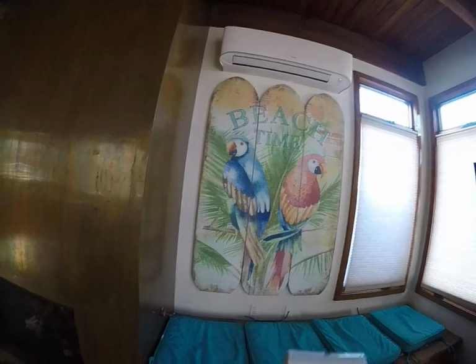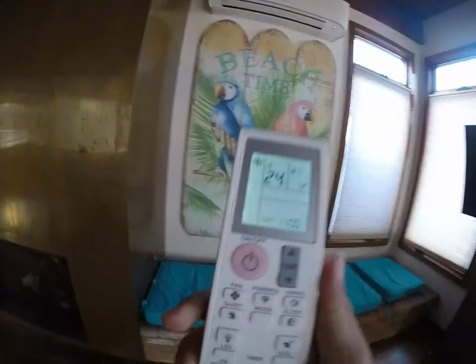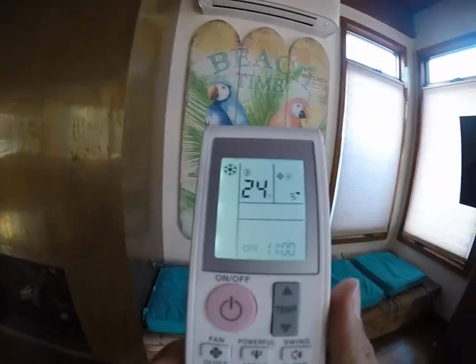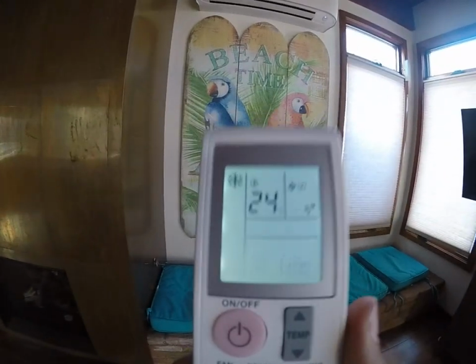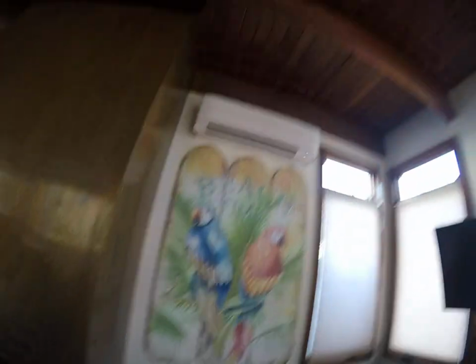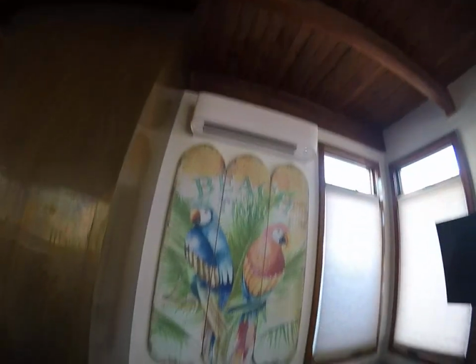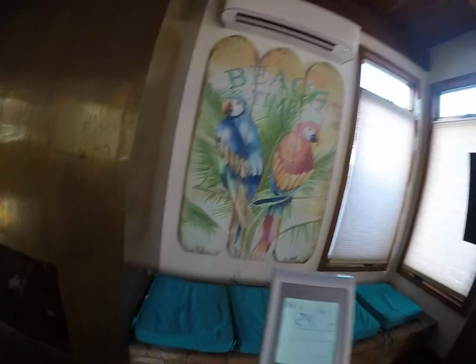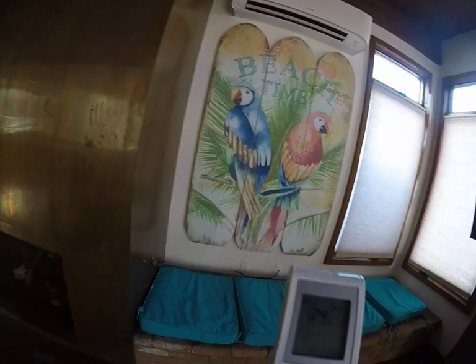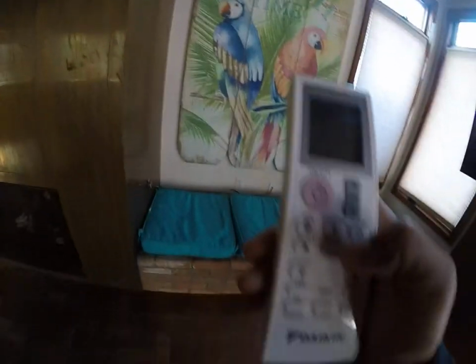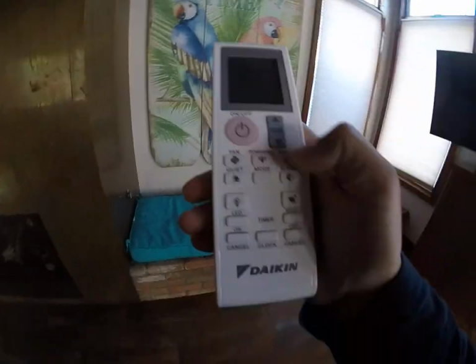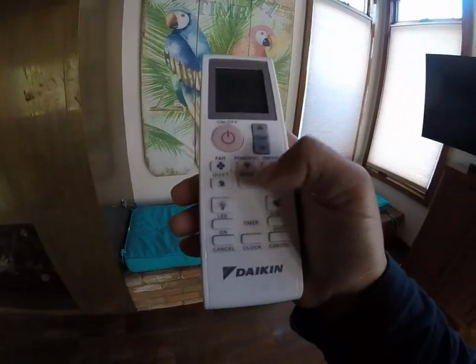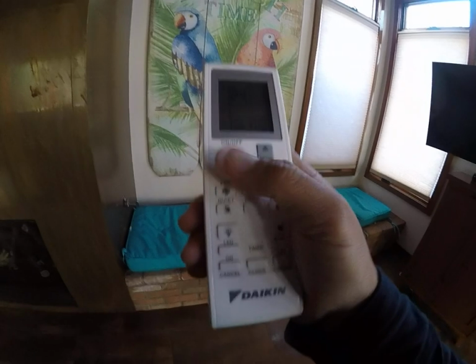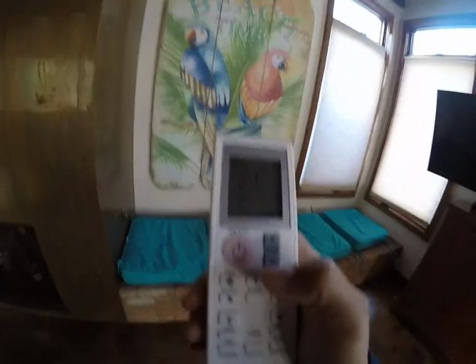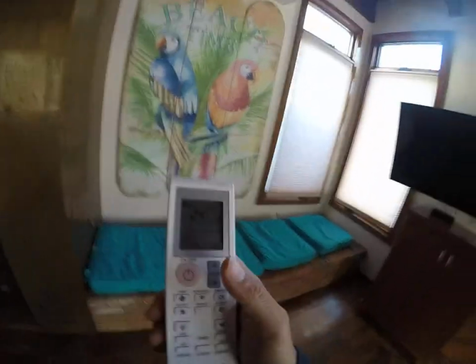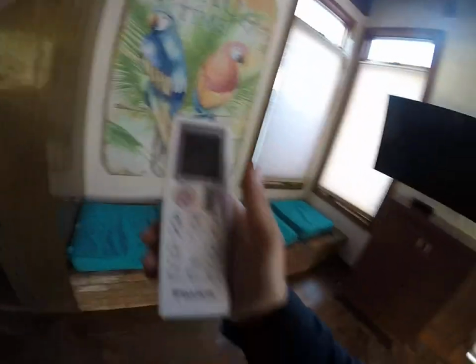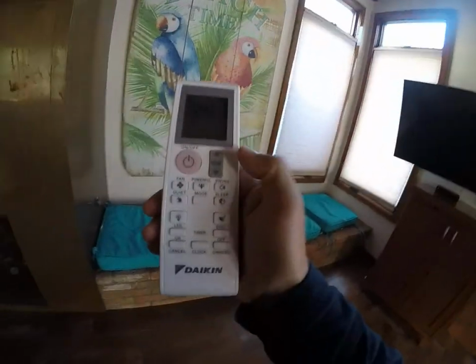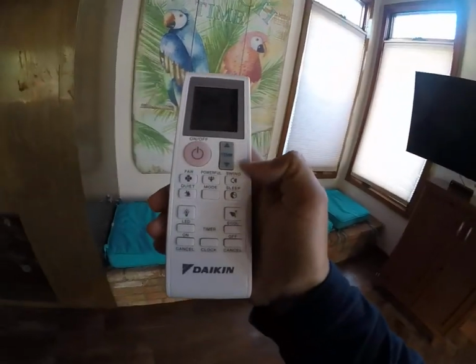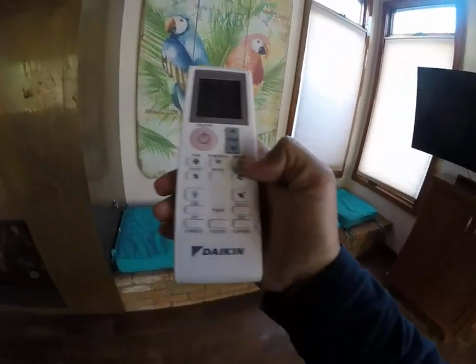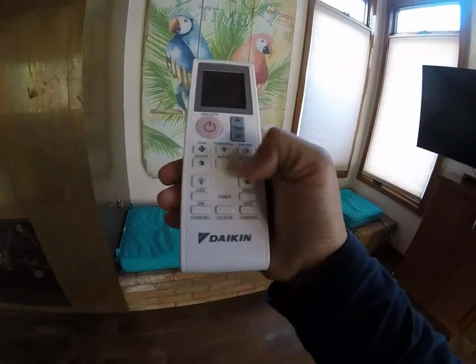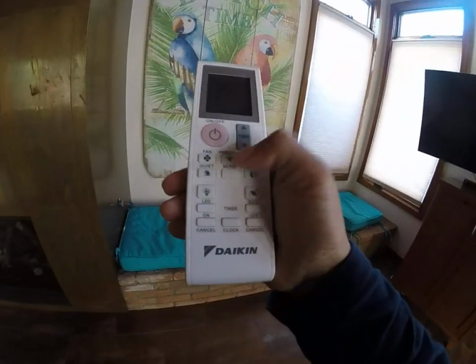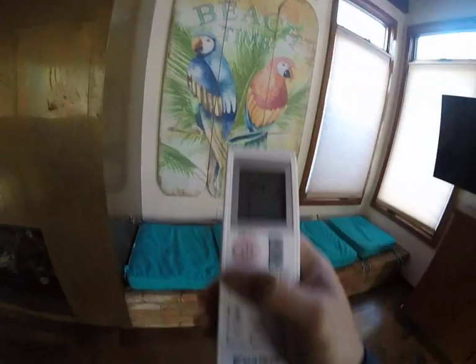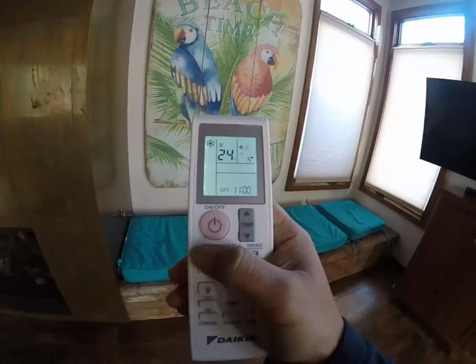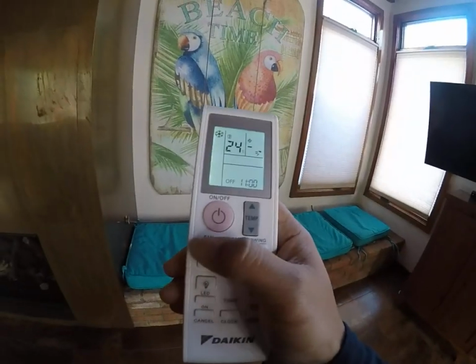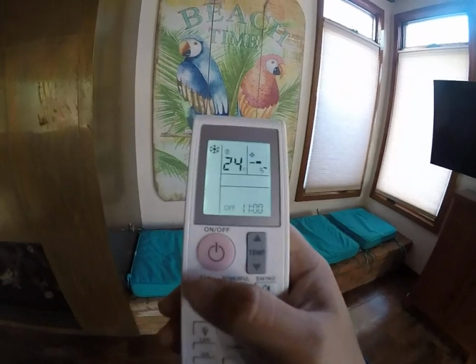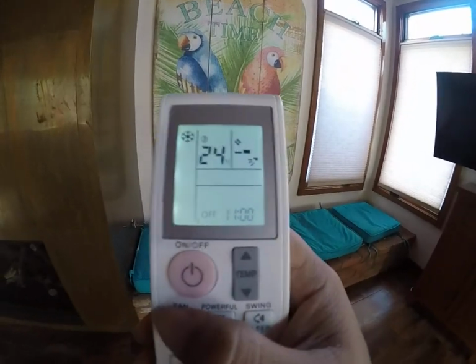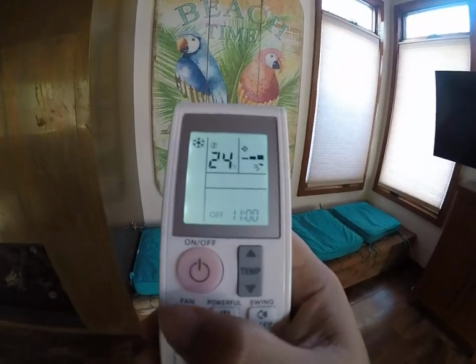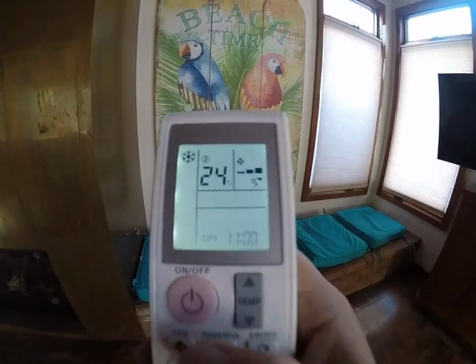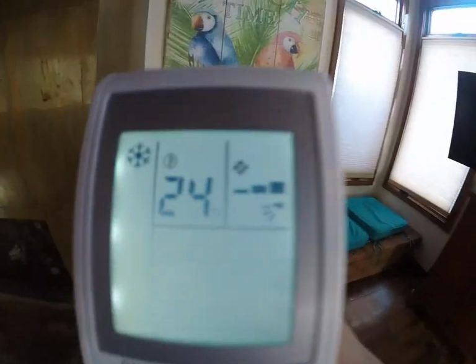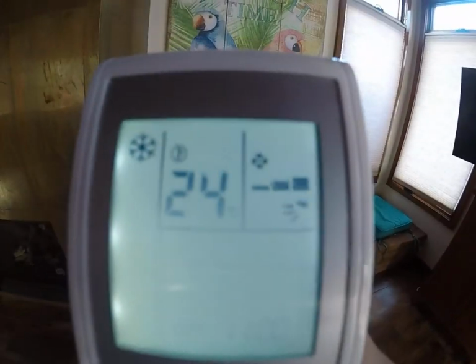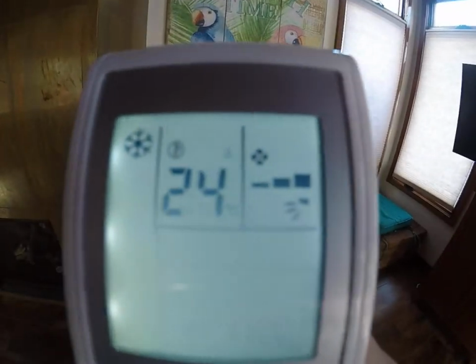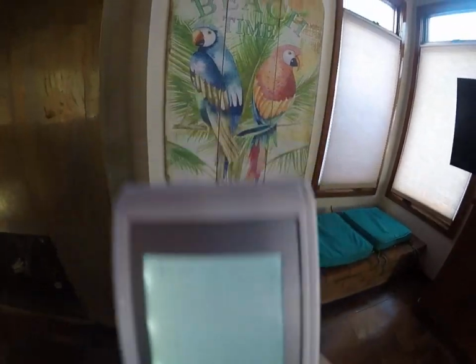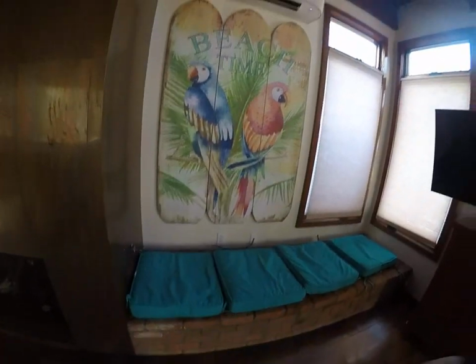Just press the on and off button to power on the mini split here, and make sure that if you do have it running on AC, you have the fan kicked all the way to the strongest setting.